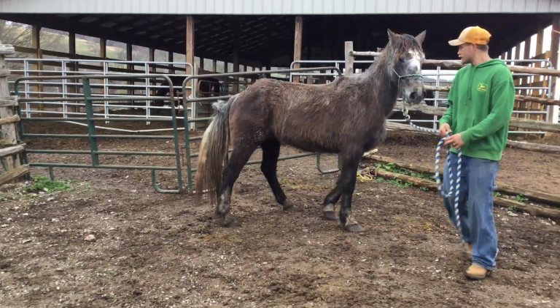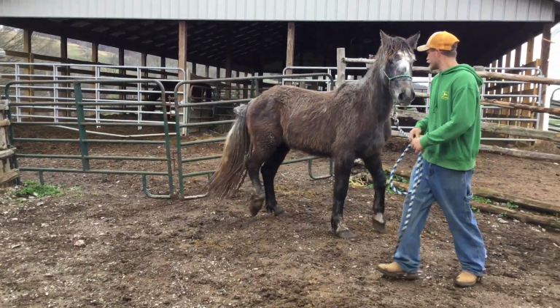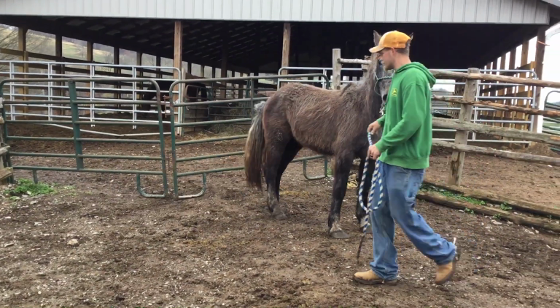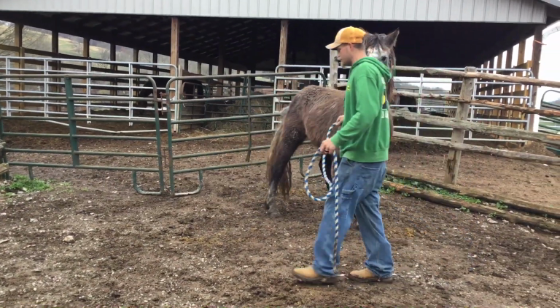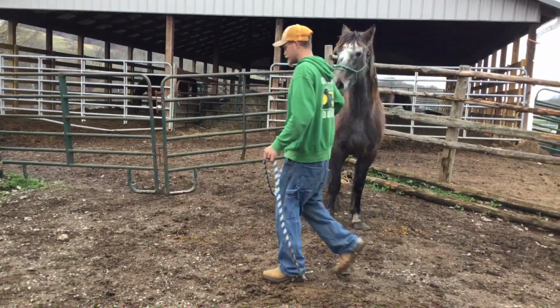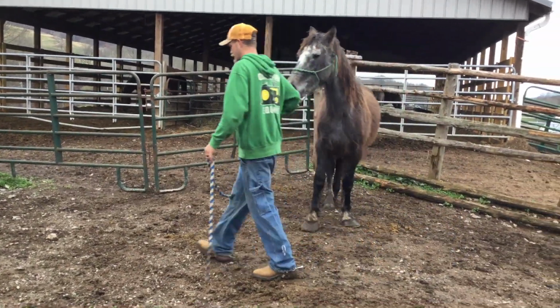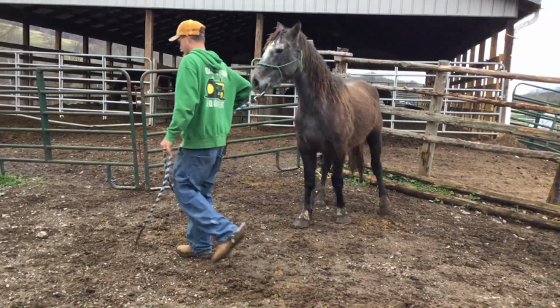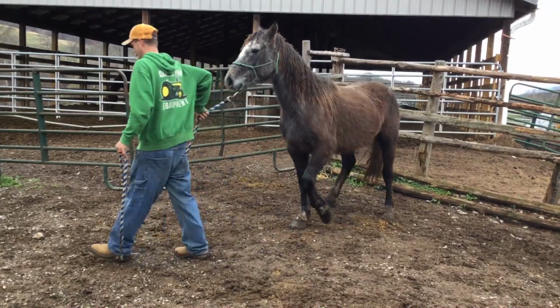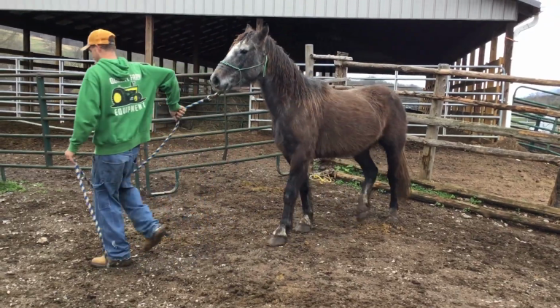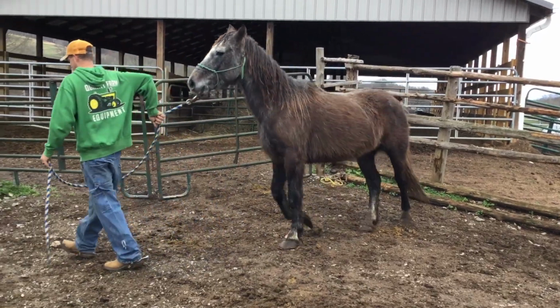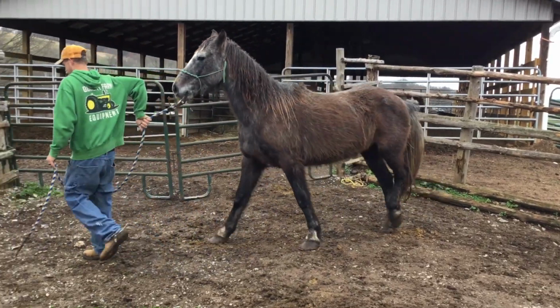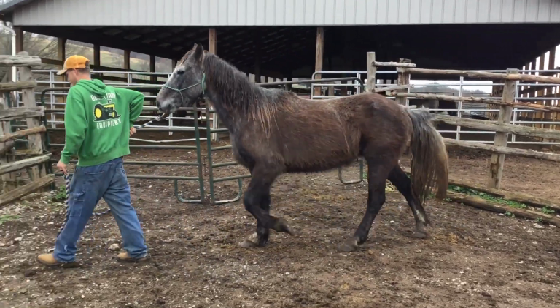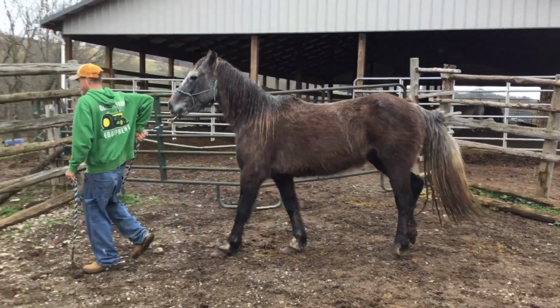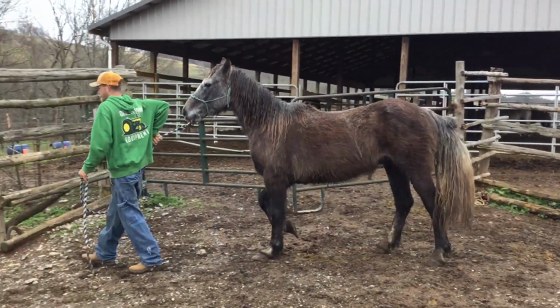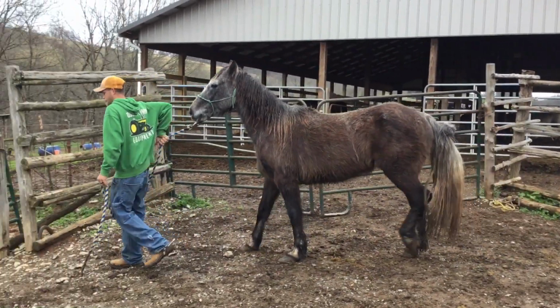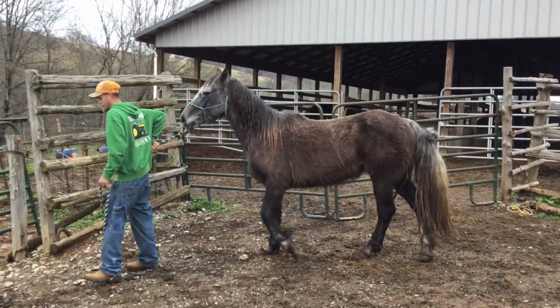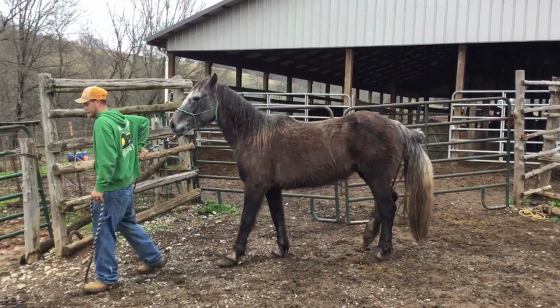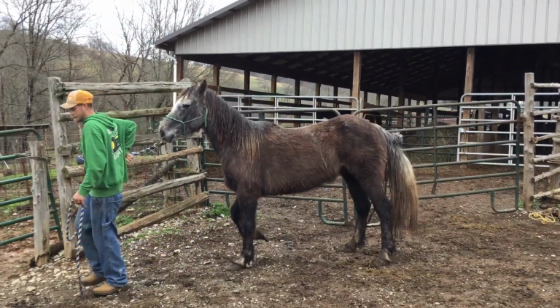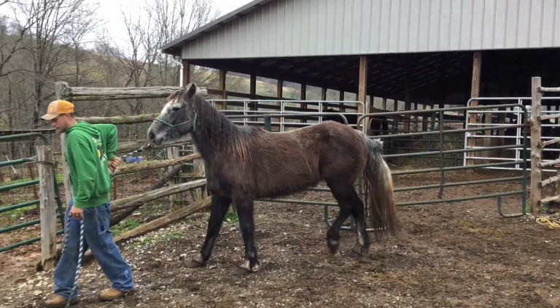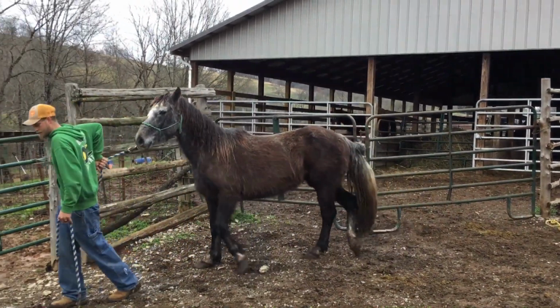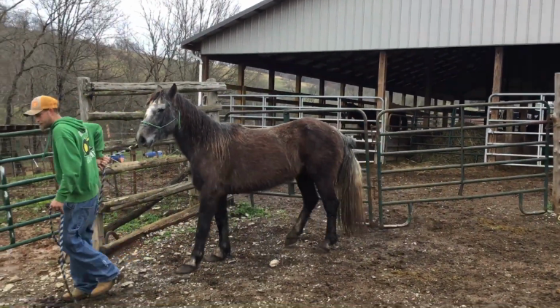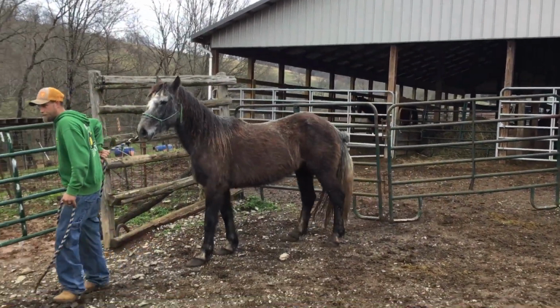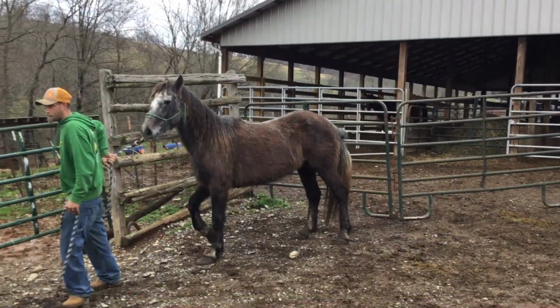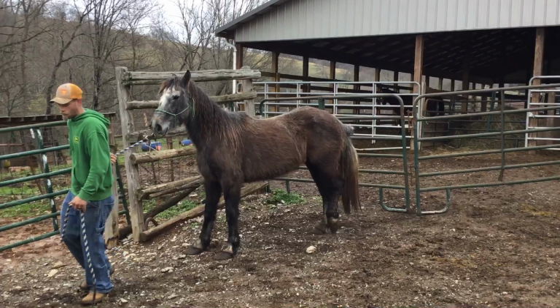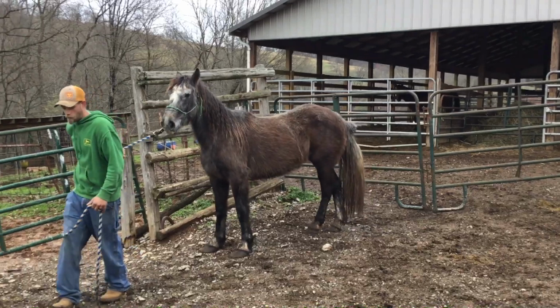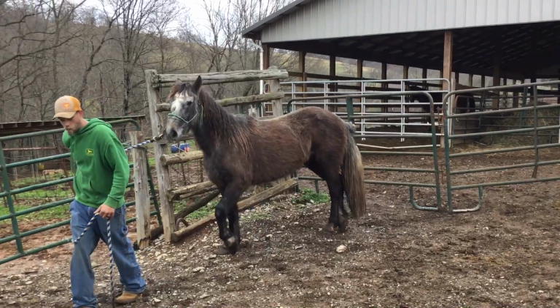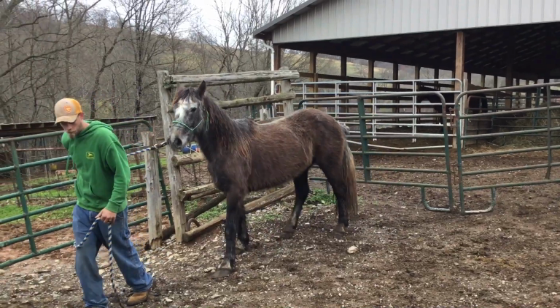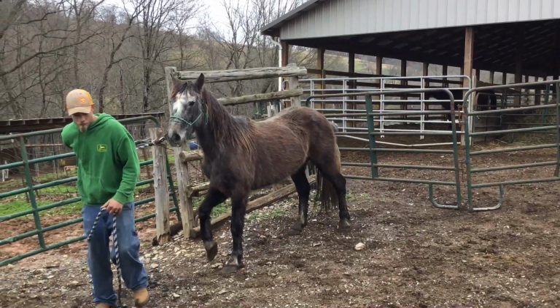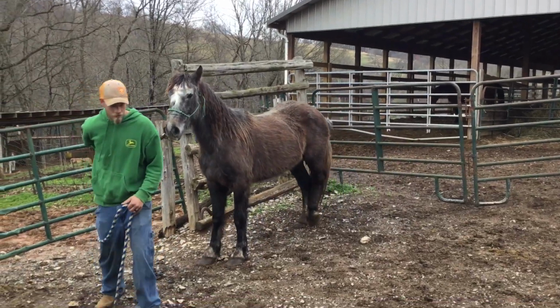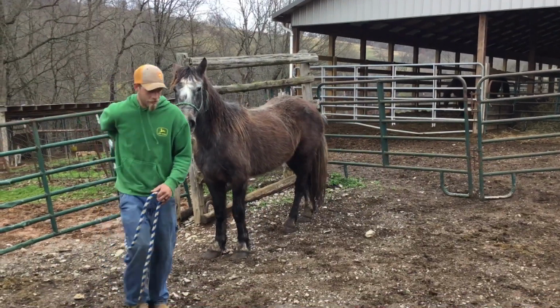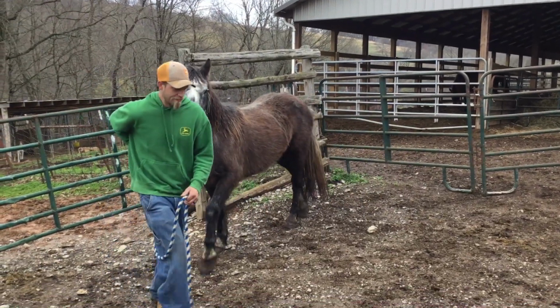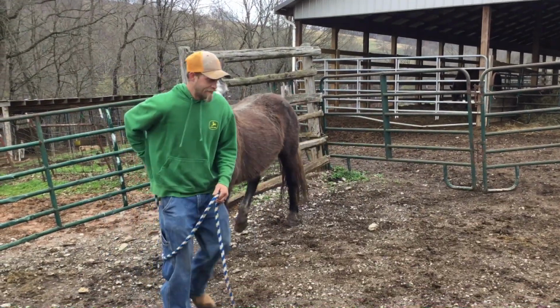Six year old — the paperwork, we do have the paperwork waiting on the title to come in, but he is titled. Nice, nice gray Mustang Gildan. Price on him is $850.